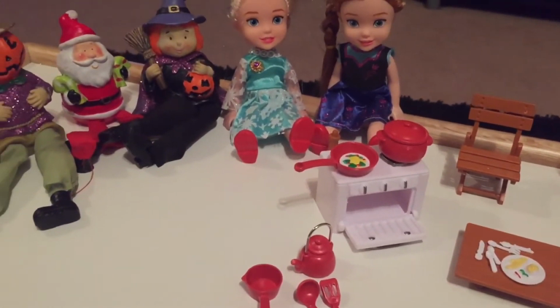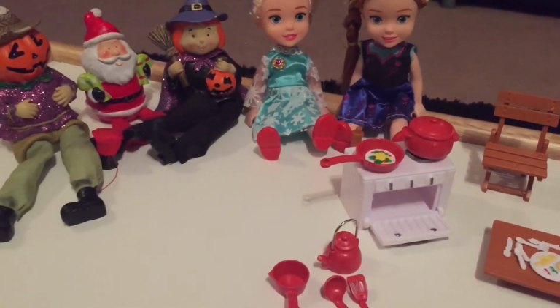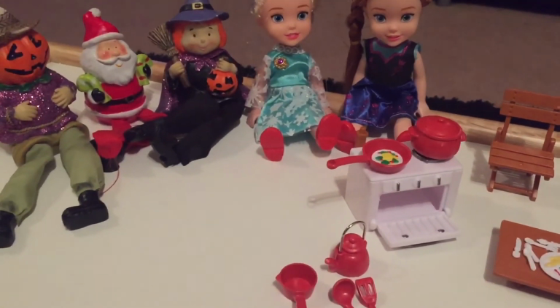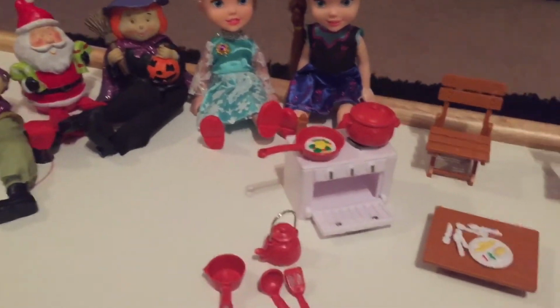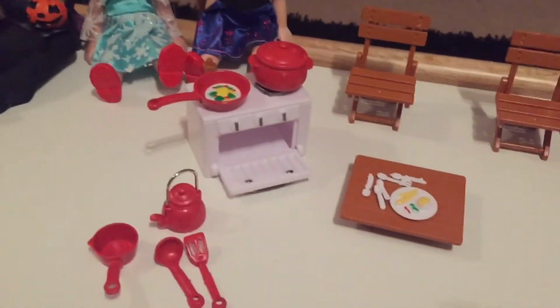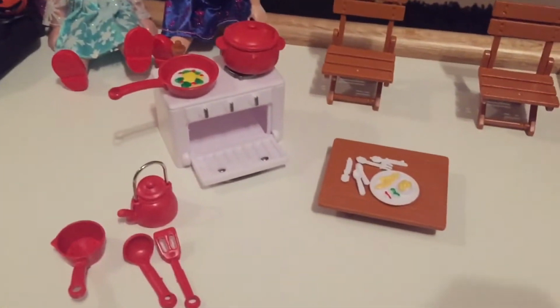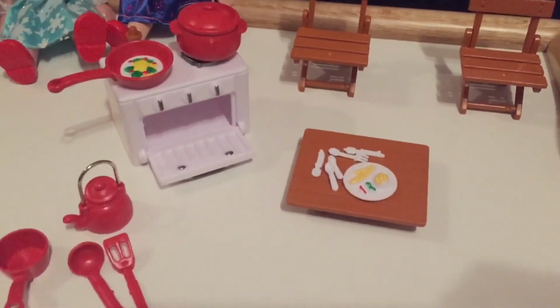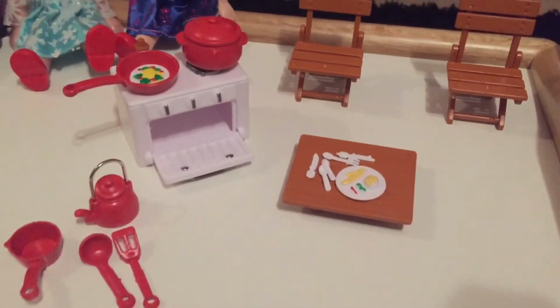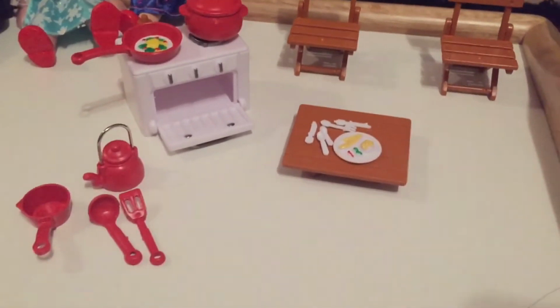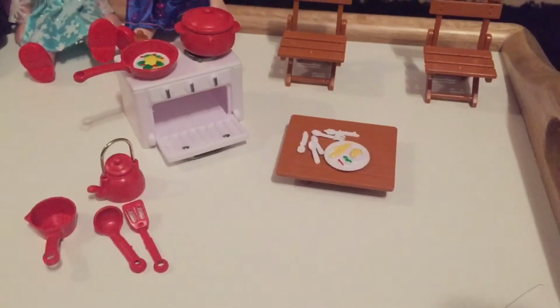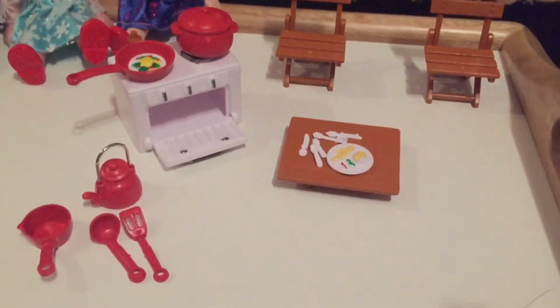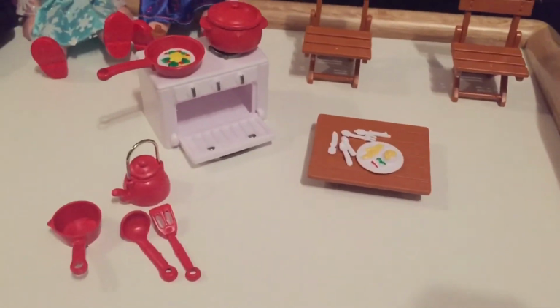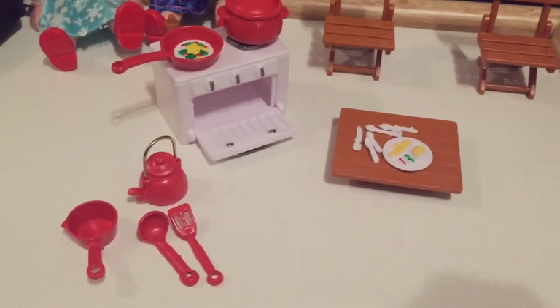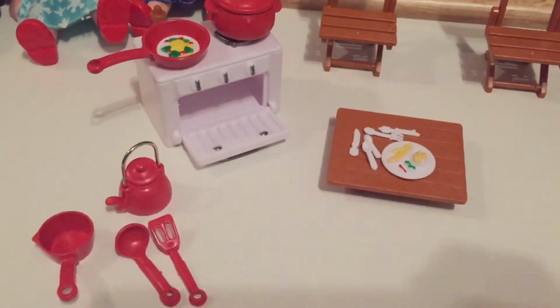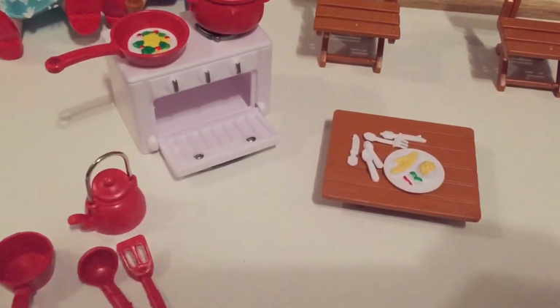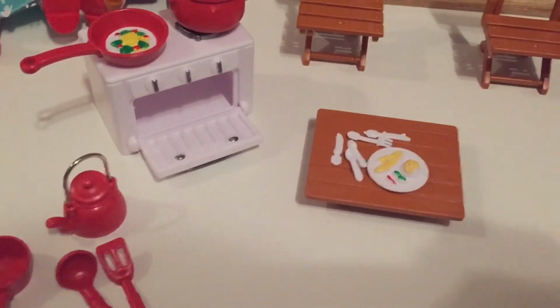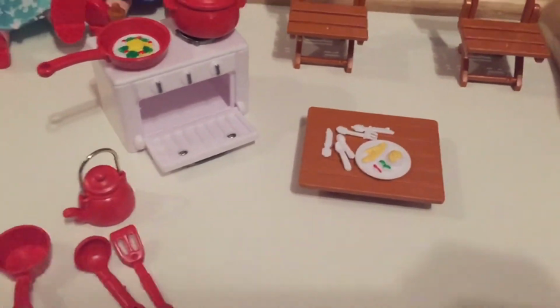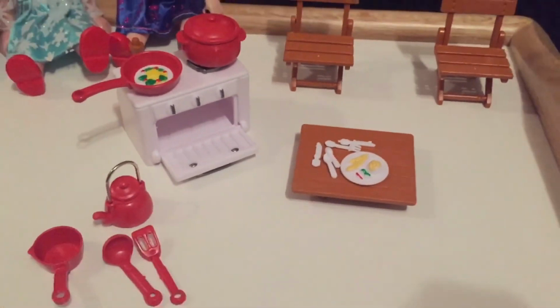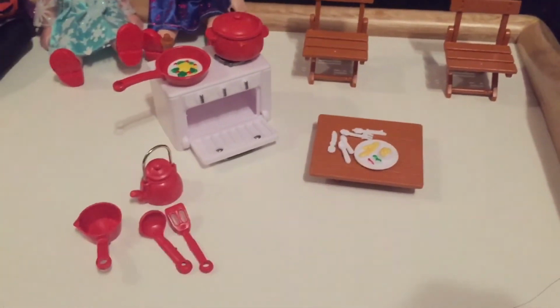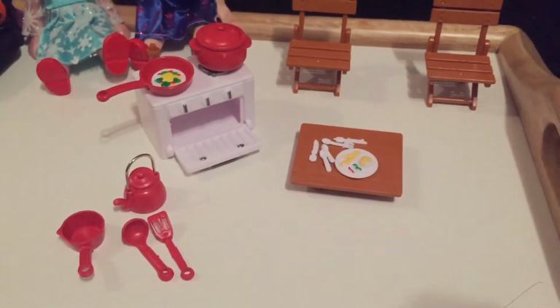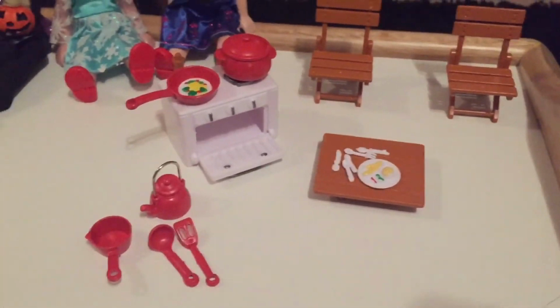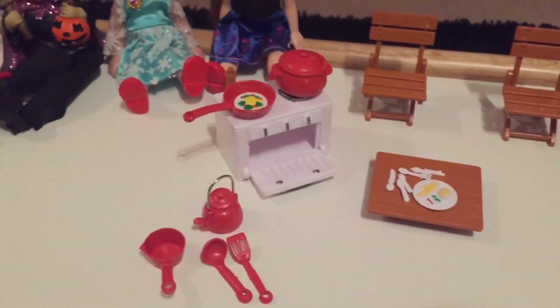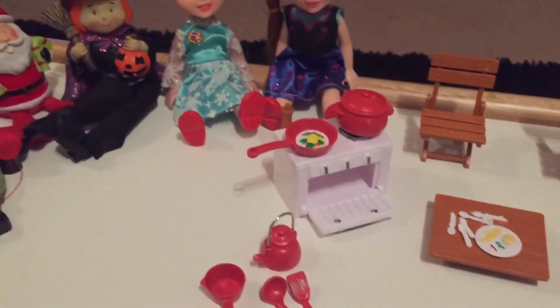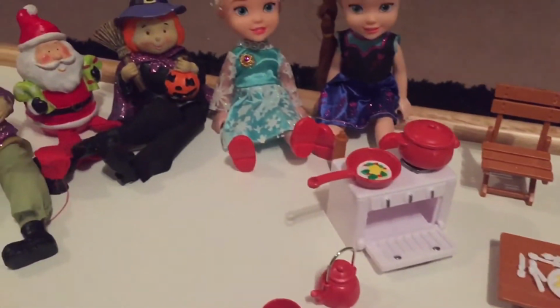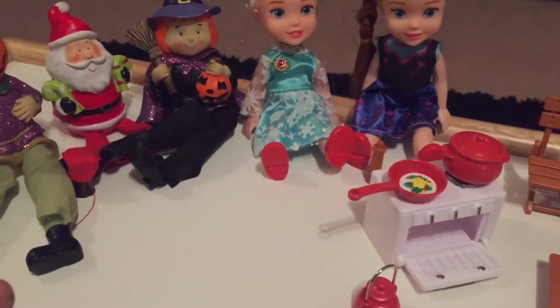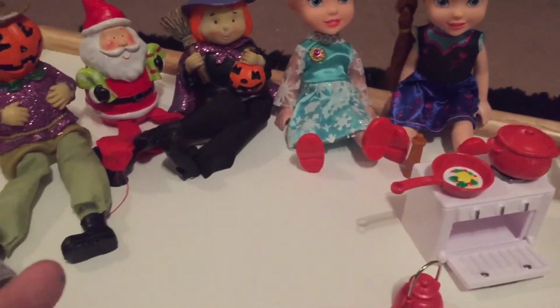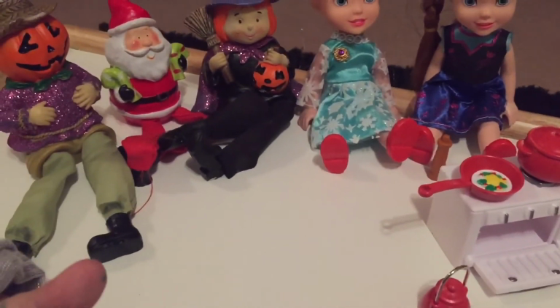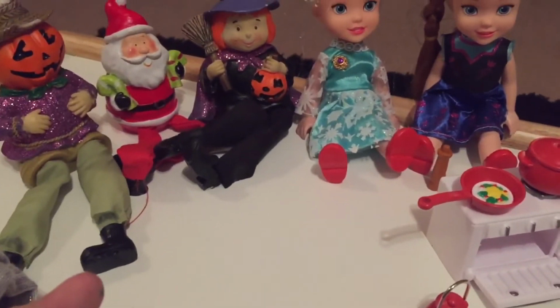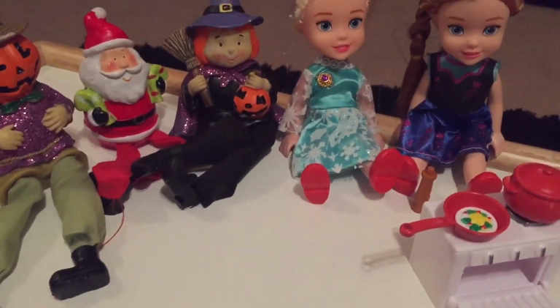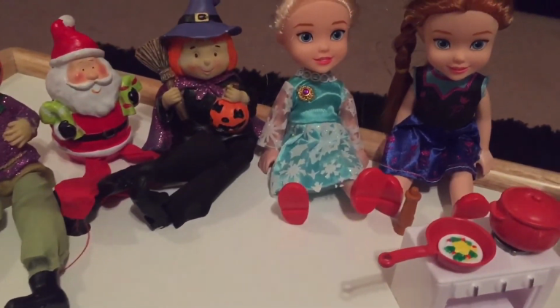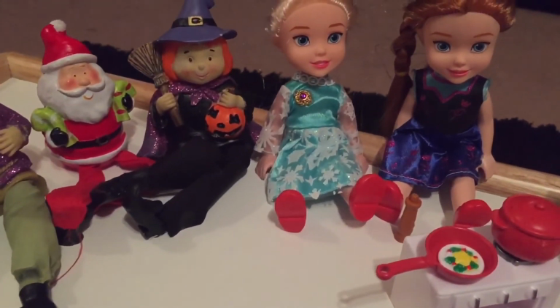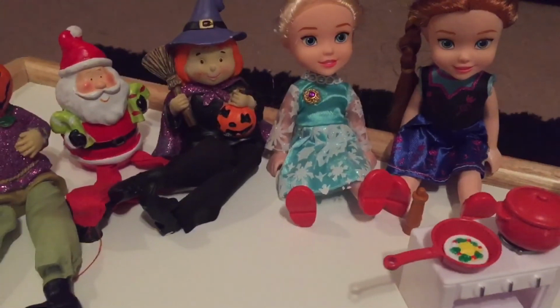She really likes those little toys, she really likes them. She gets so happy when she saw them.